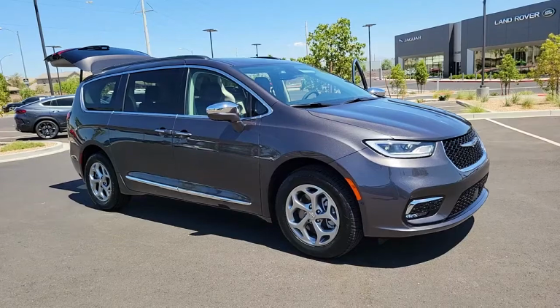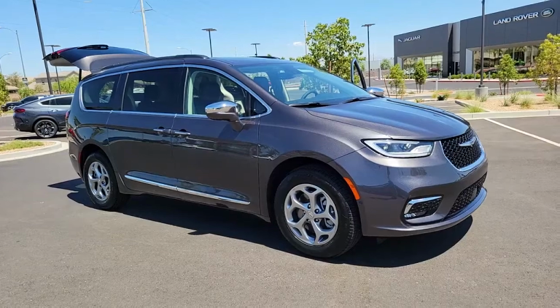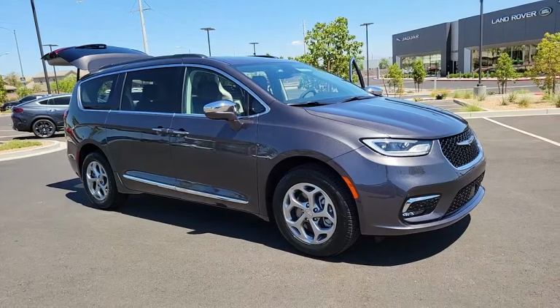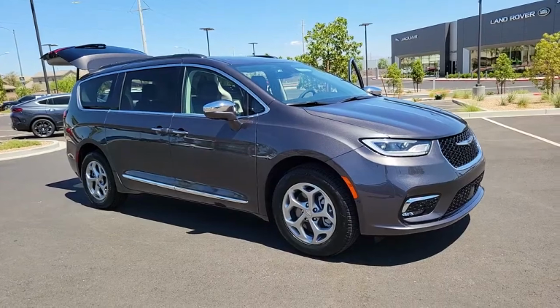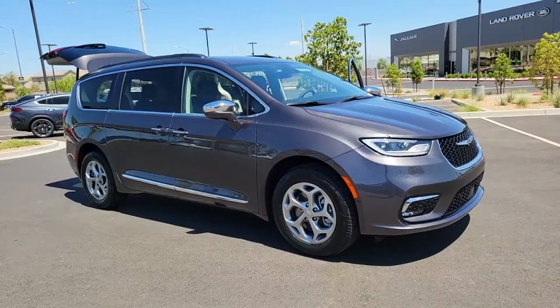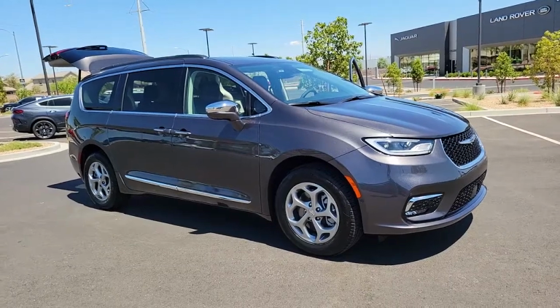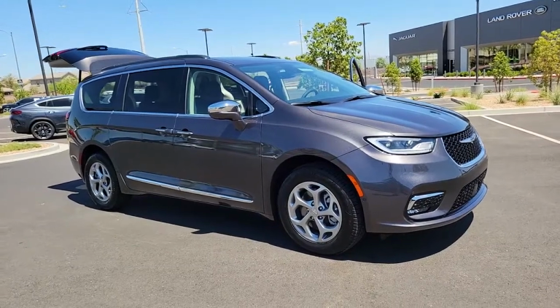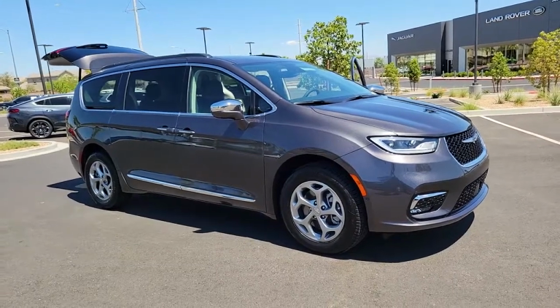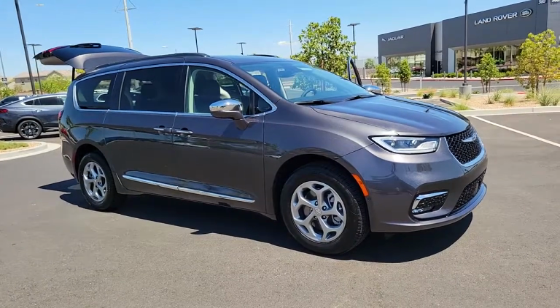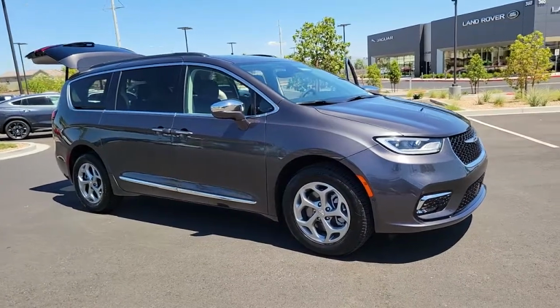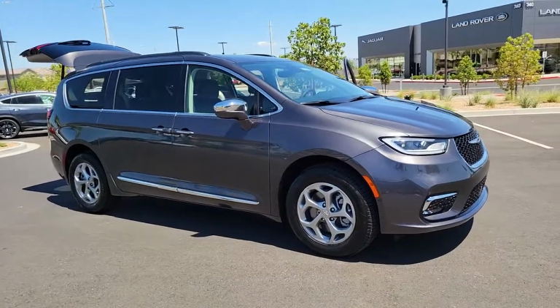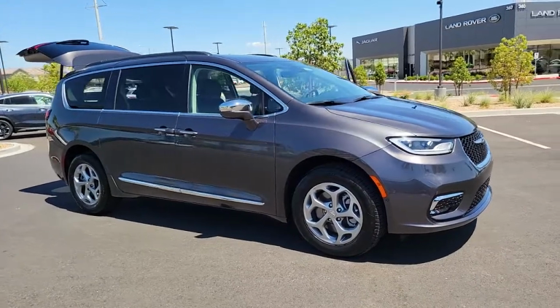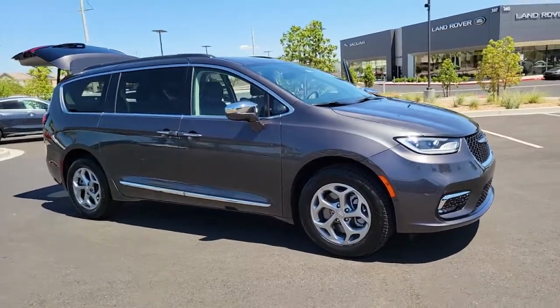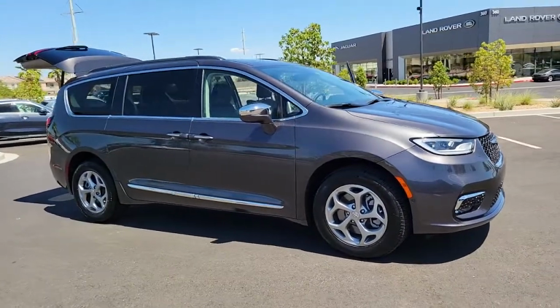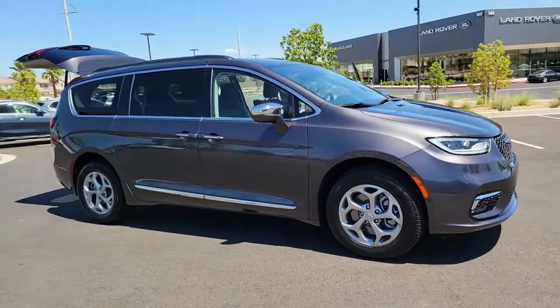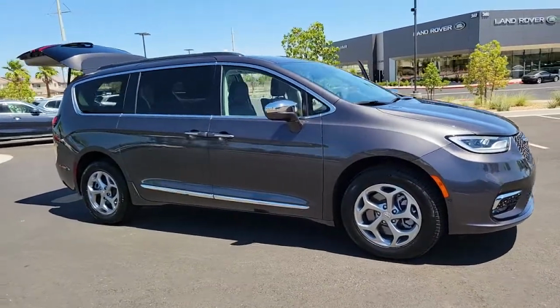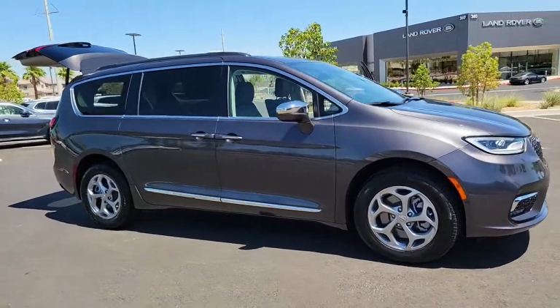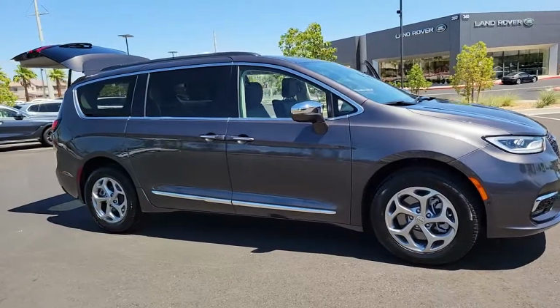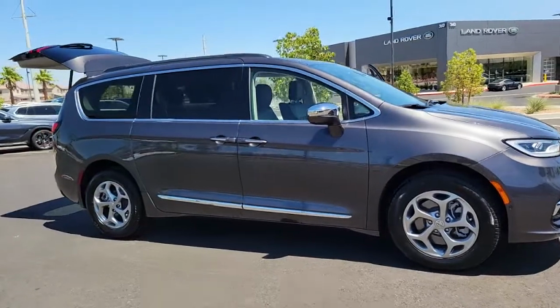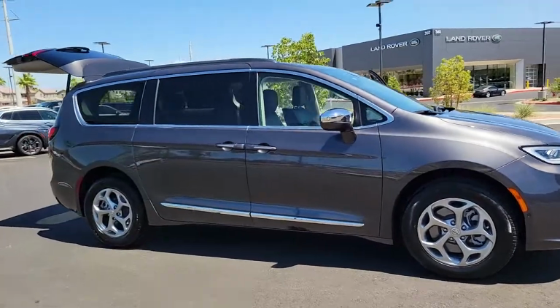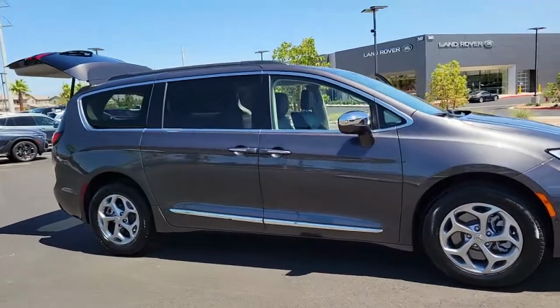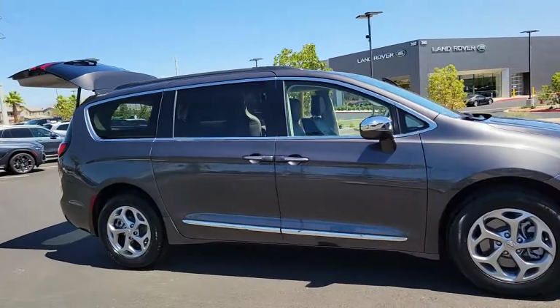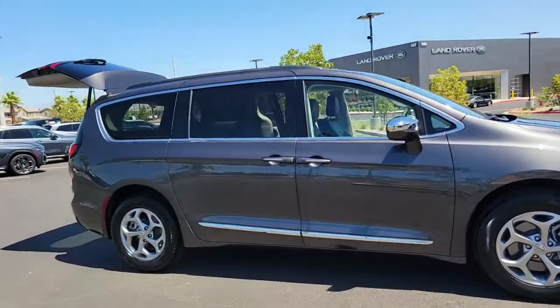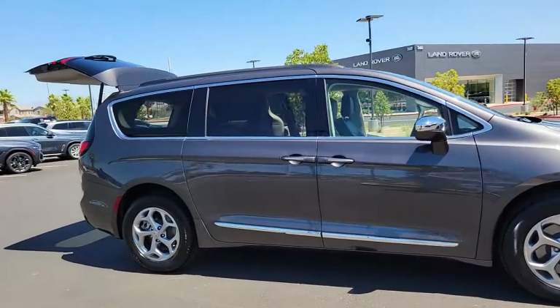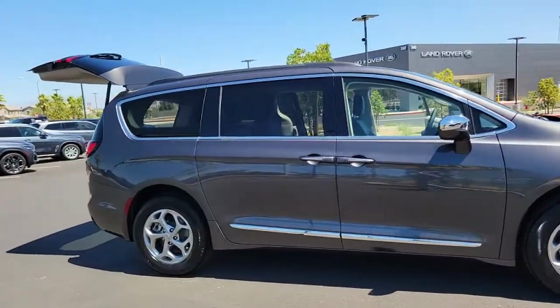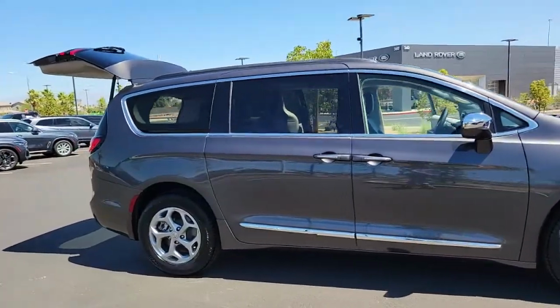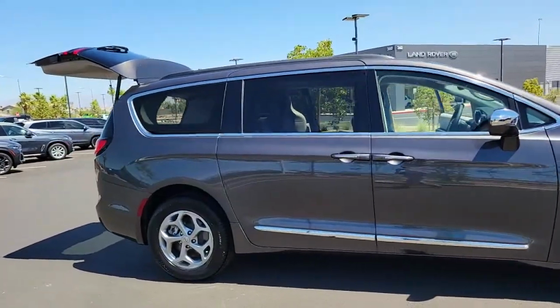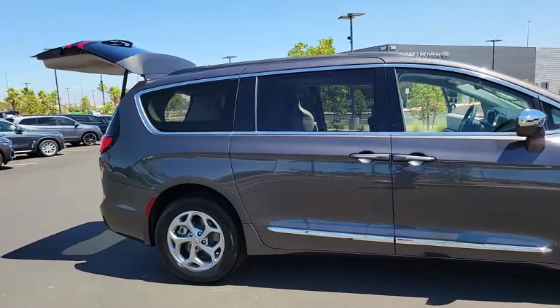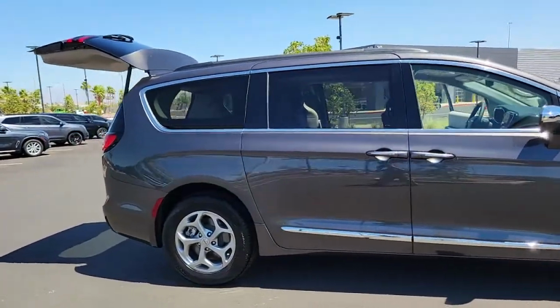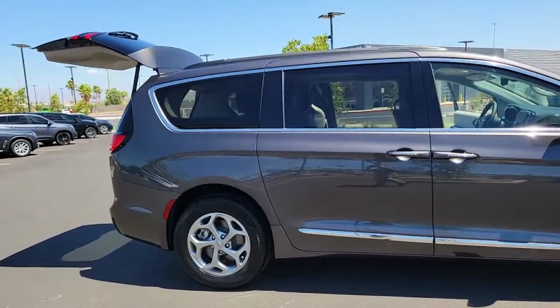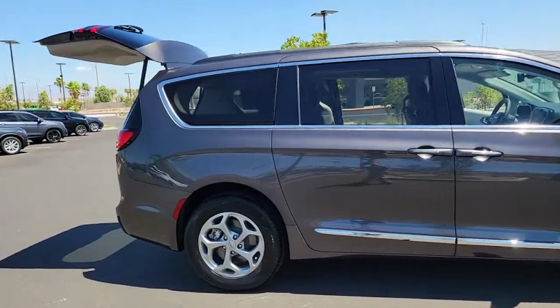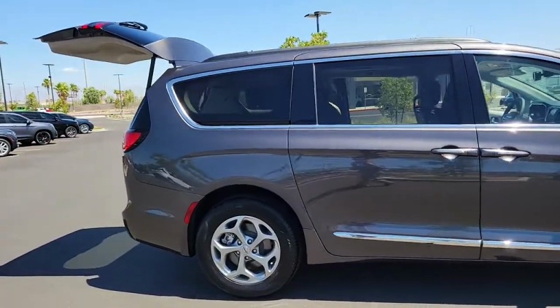Your next car could be the 2022 Chrysler Pacifica. This vehicle is an outstanding buy with fewer than 5,000 miles on the odometer.